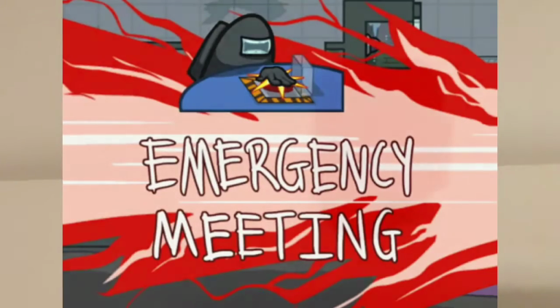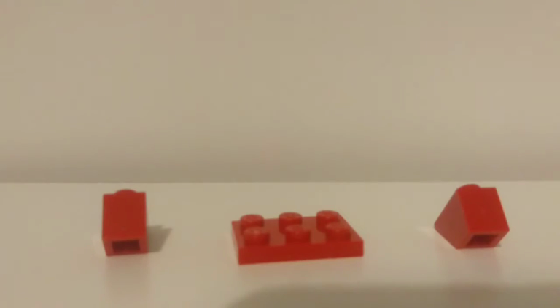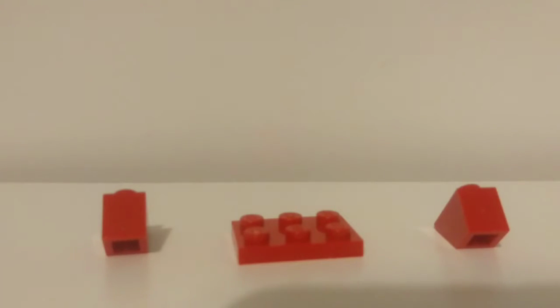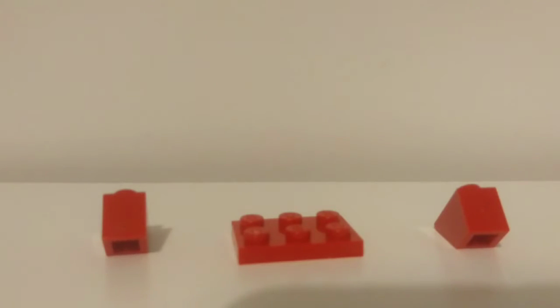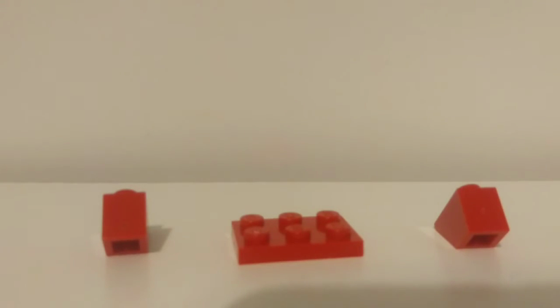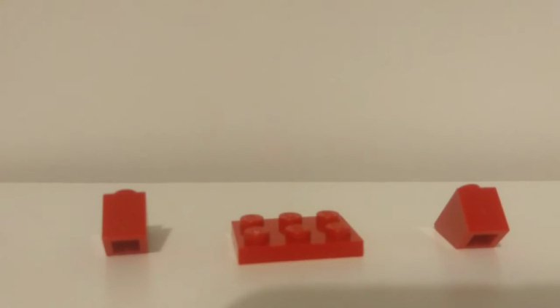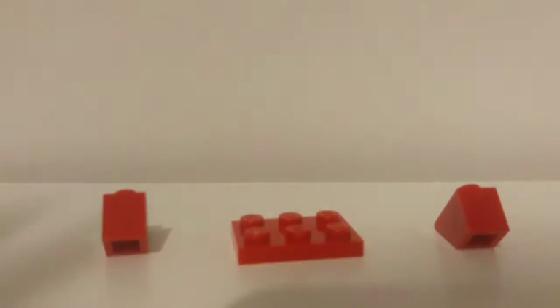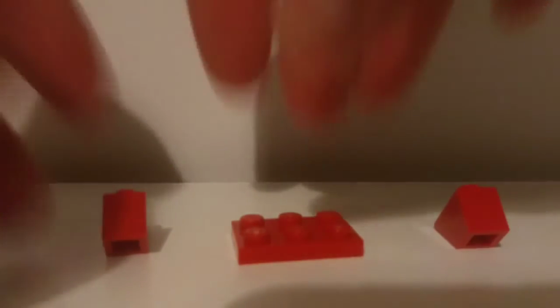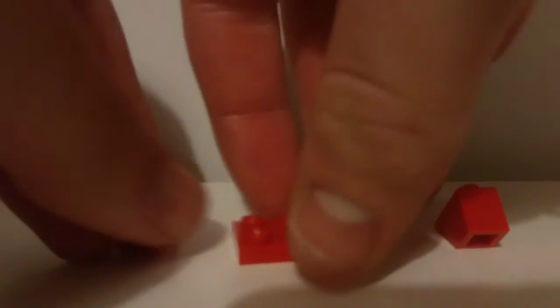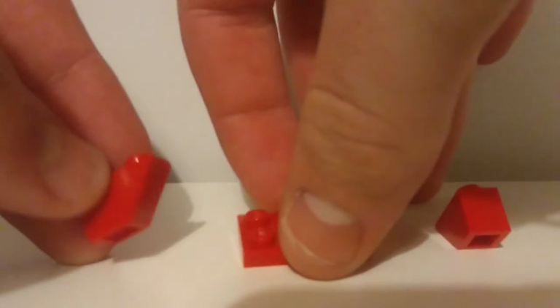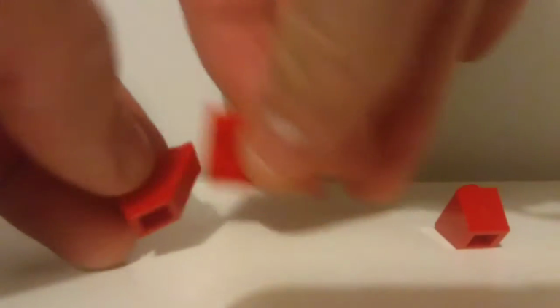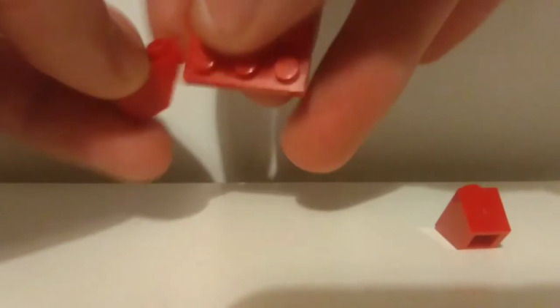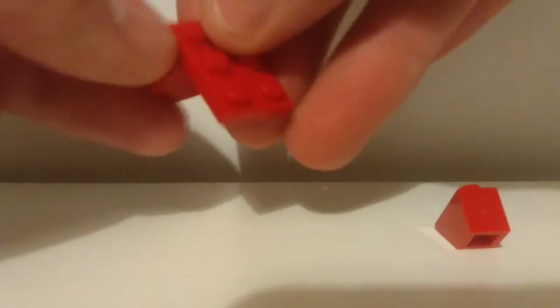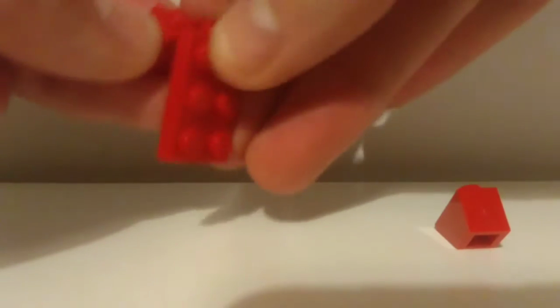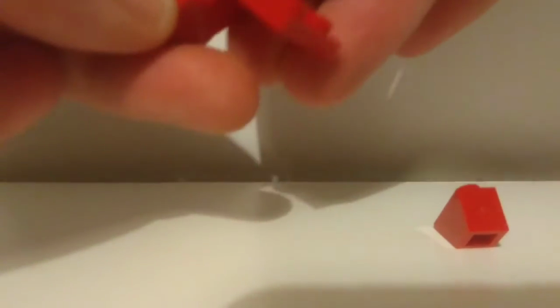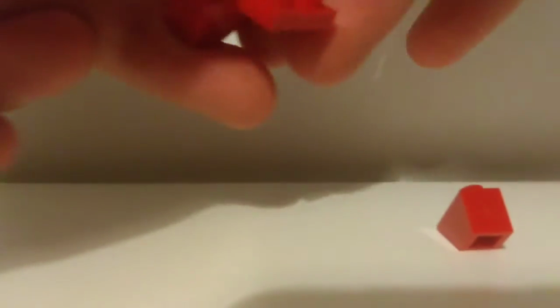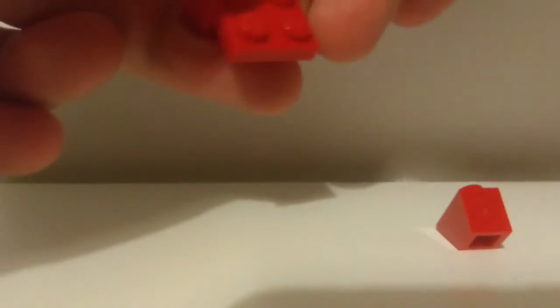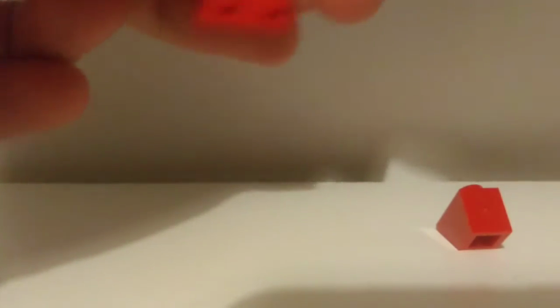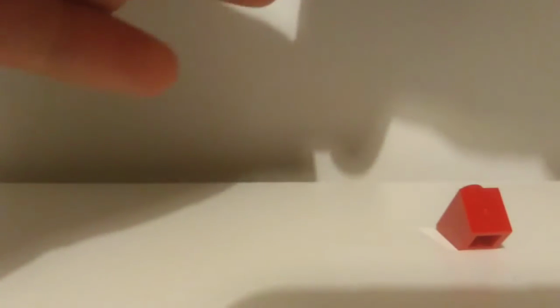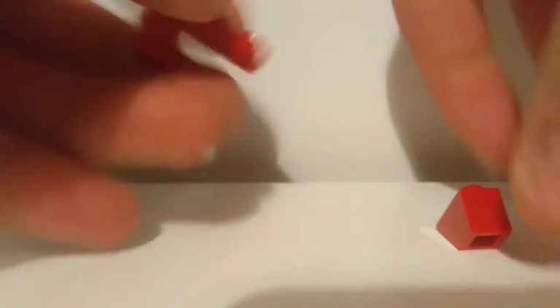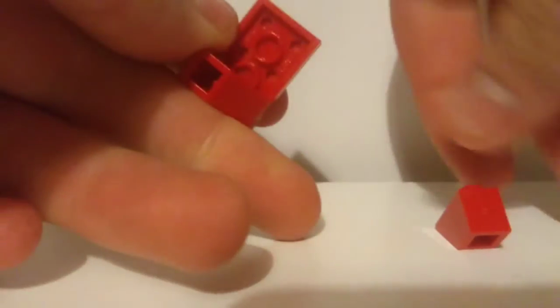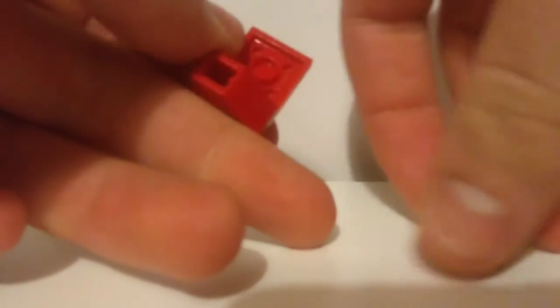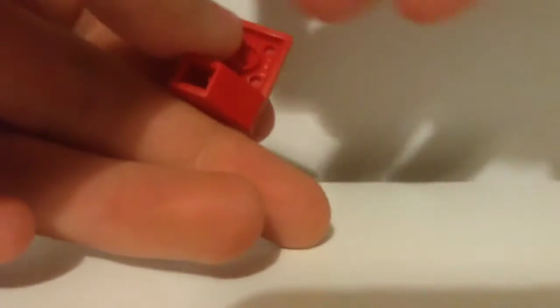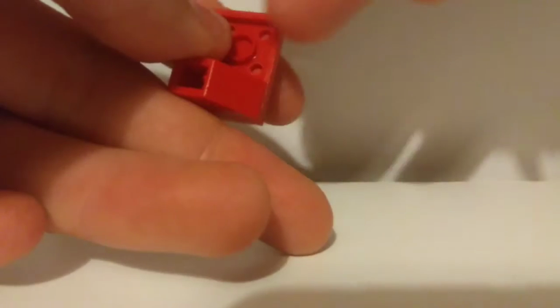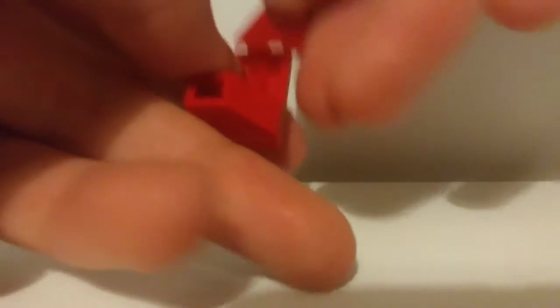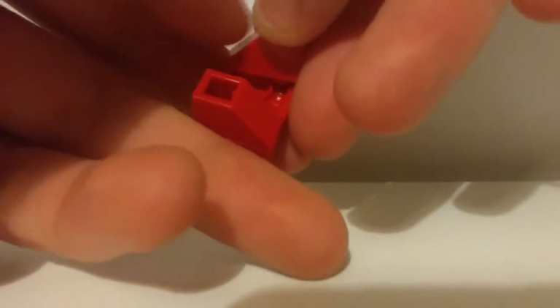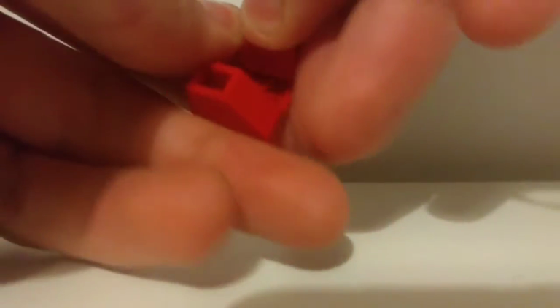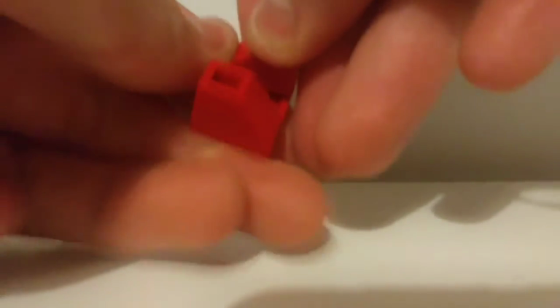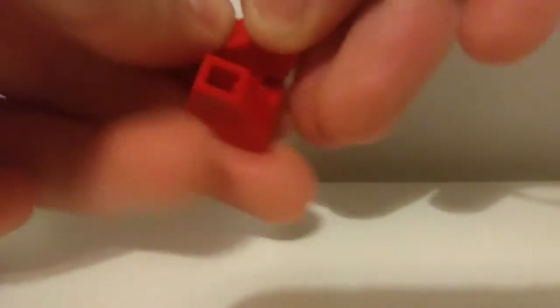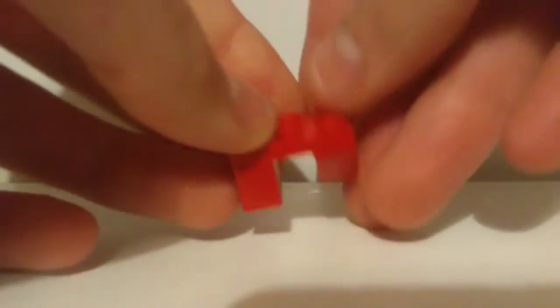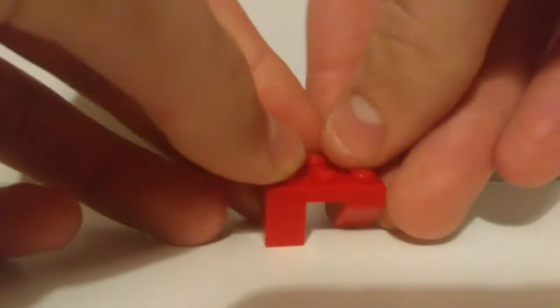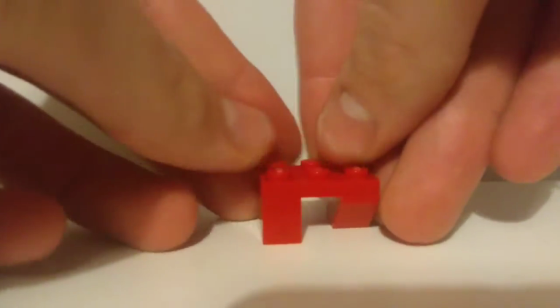Here is the first little section you've got to build, which is the bottom. First you take your little slope piece, put it underneath the 2x3 plate, and put the other one facing the other direction — like so. And you've got your legs.